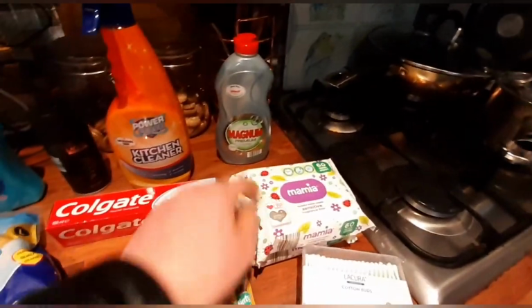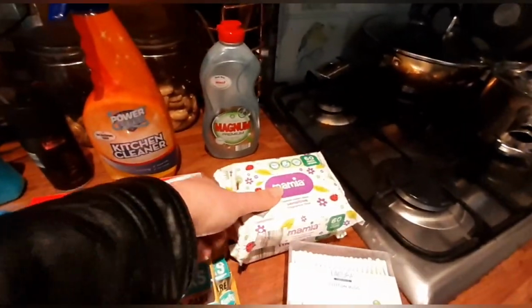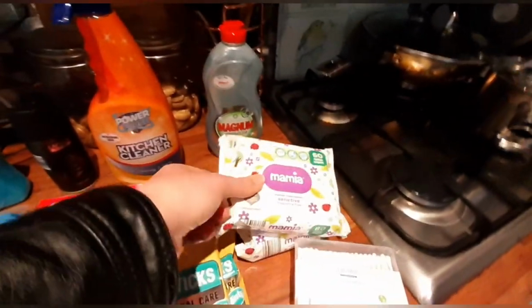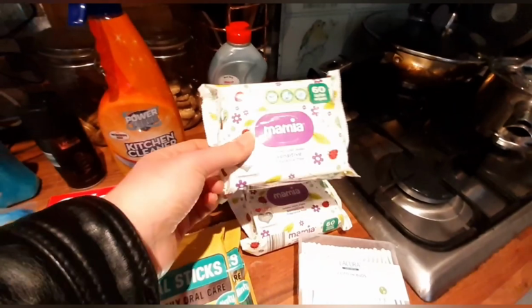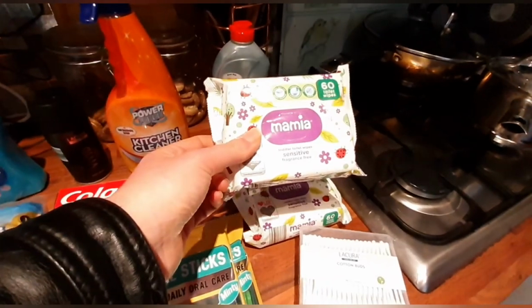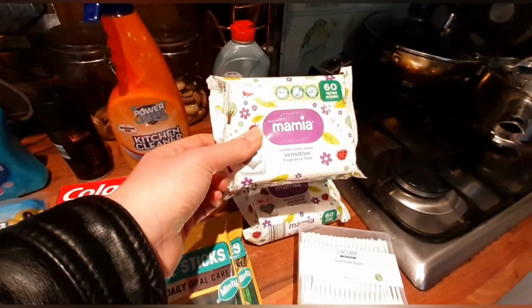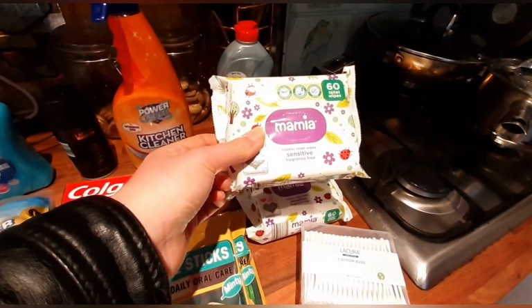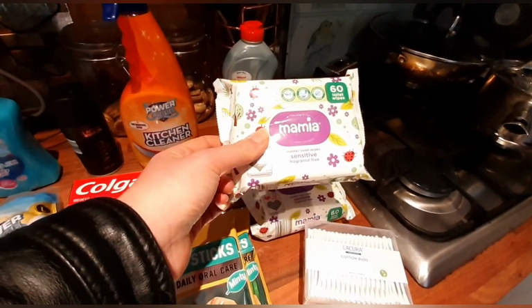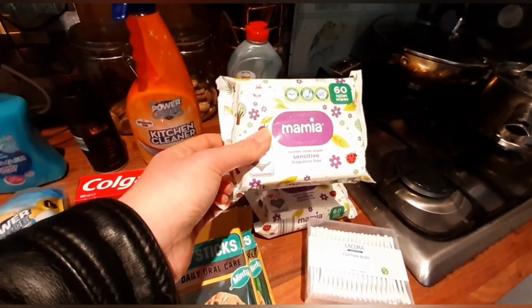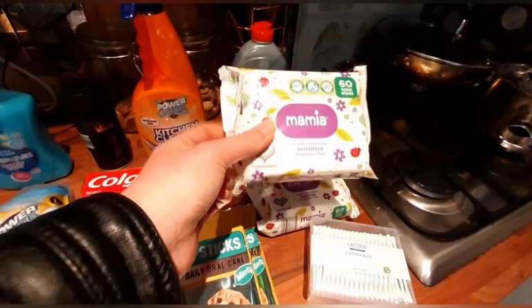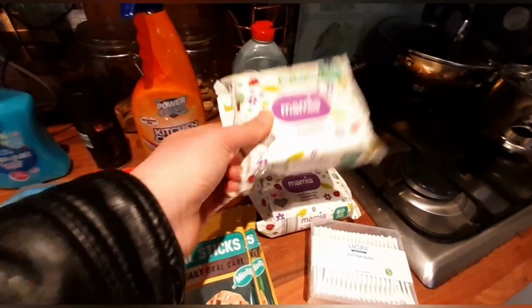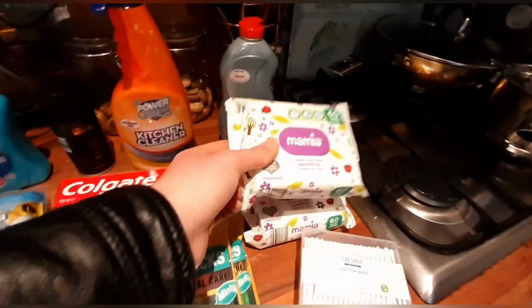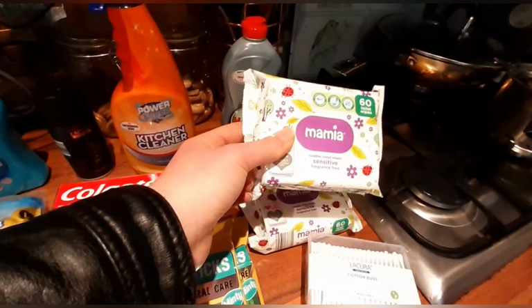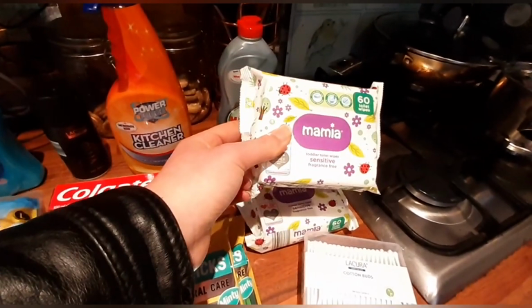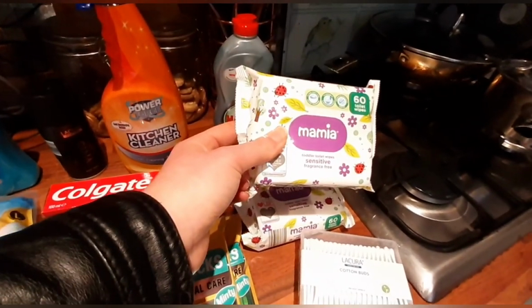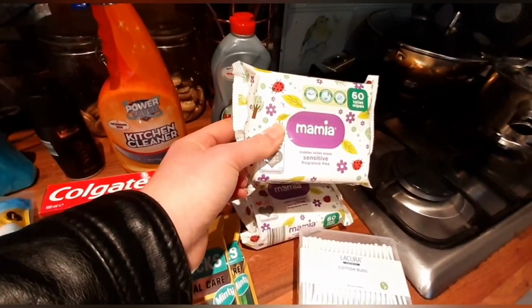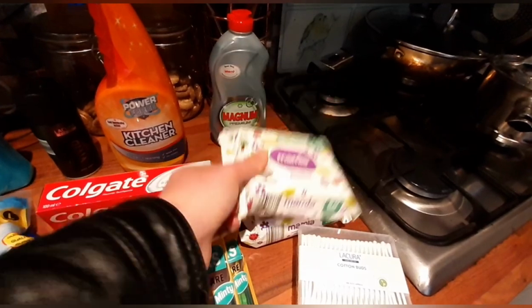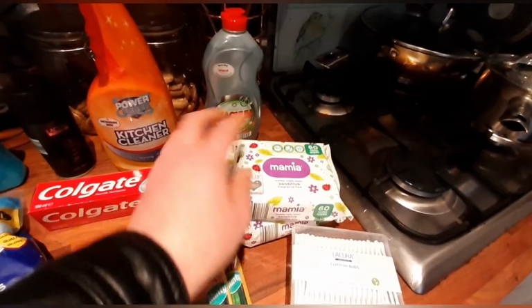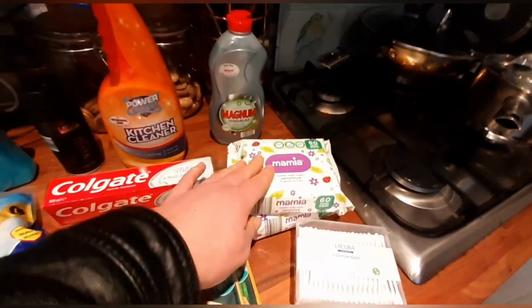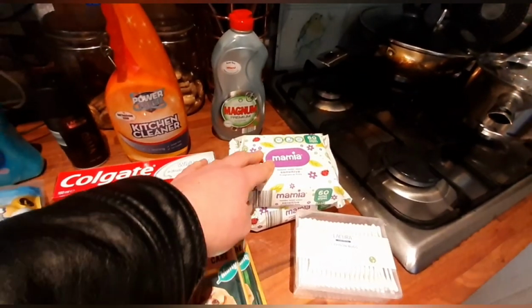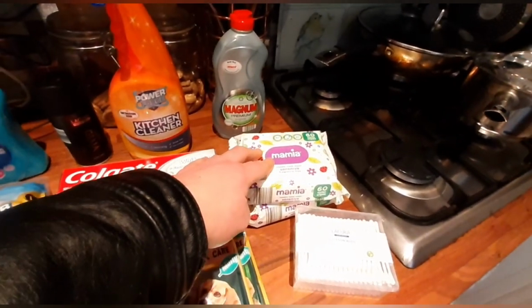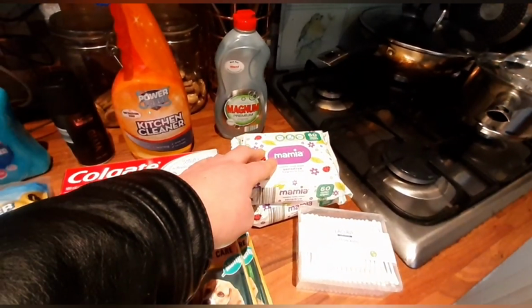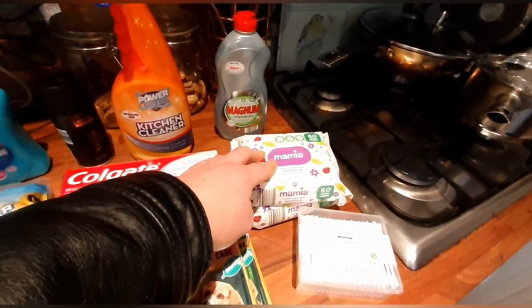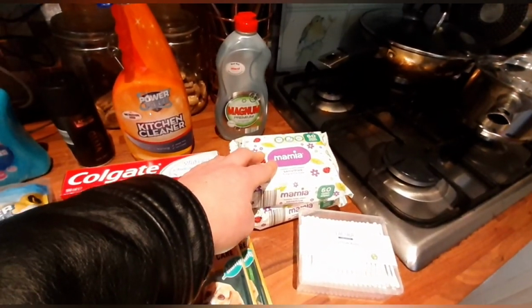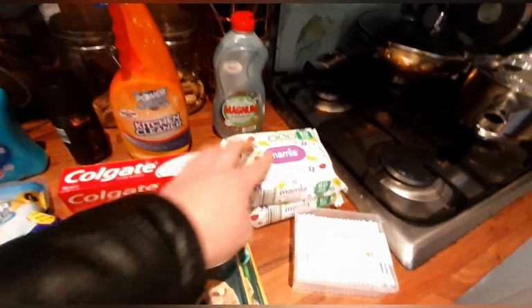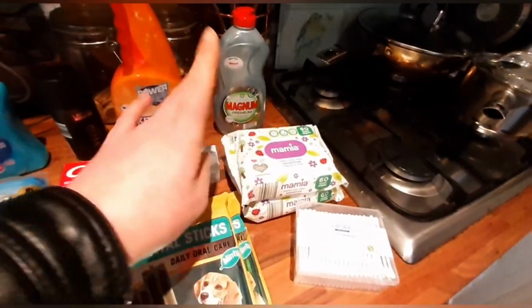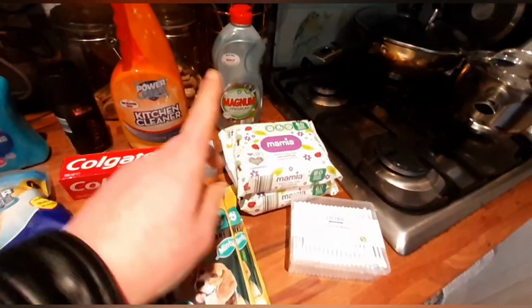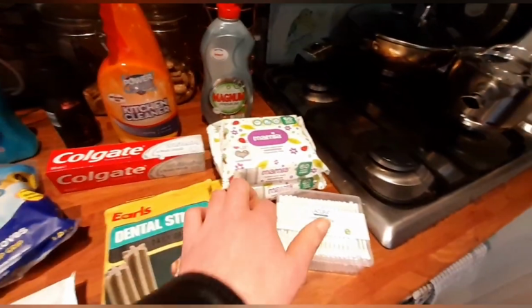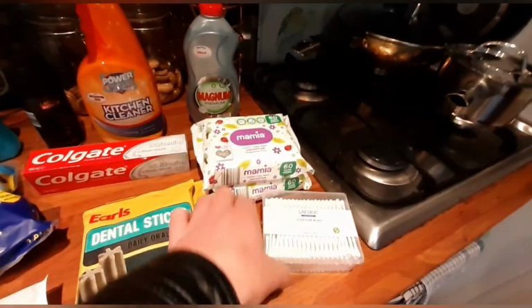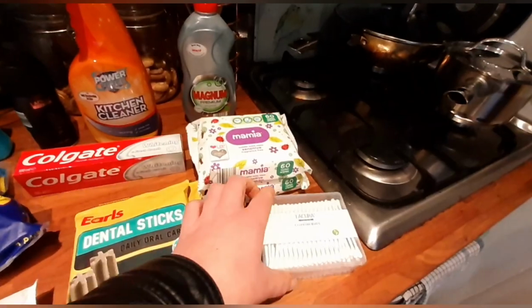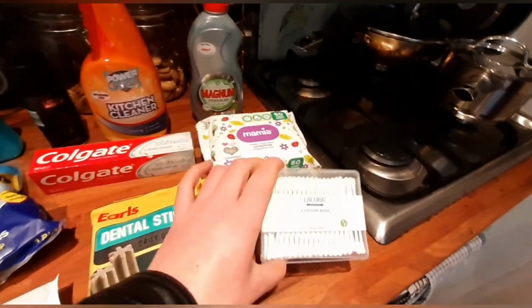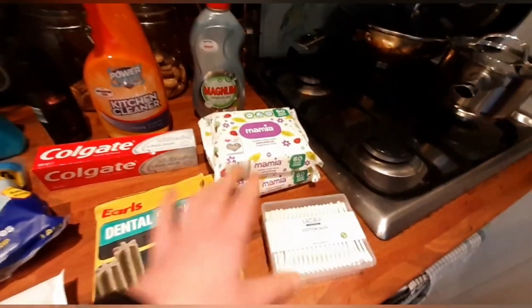Two packs of toilet wipes — these are flushable and biodegradable, so they don't cause any blockage in the toilets. And some cotton buds.